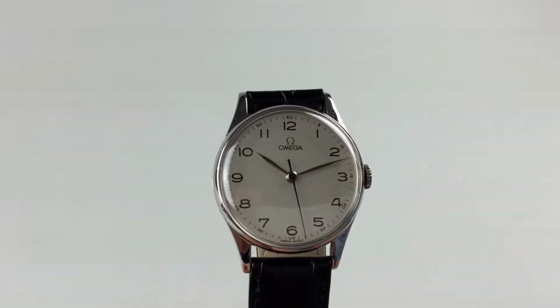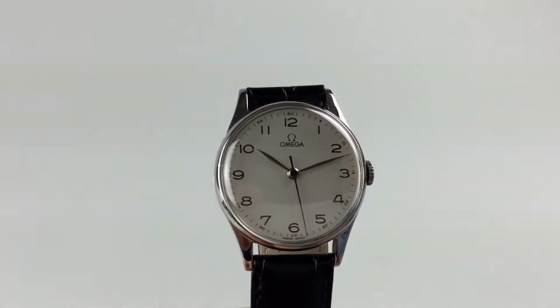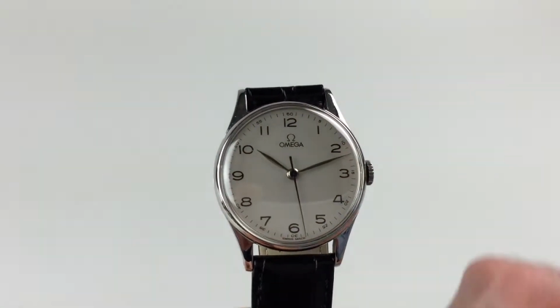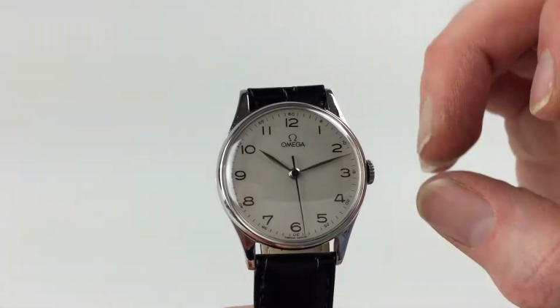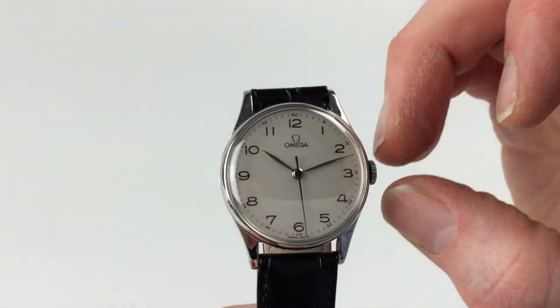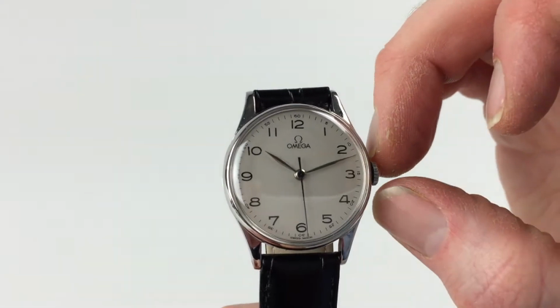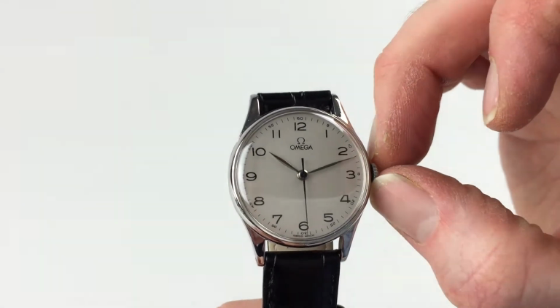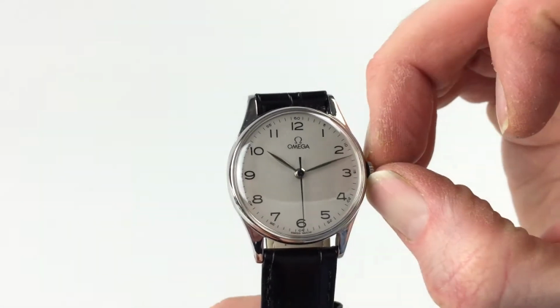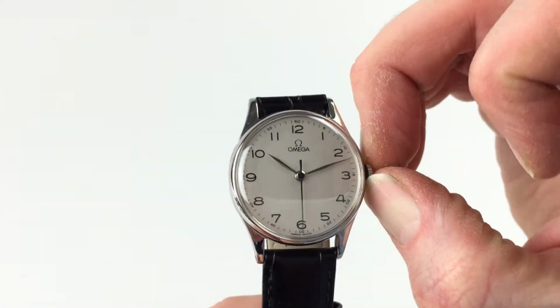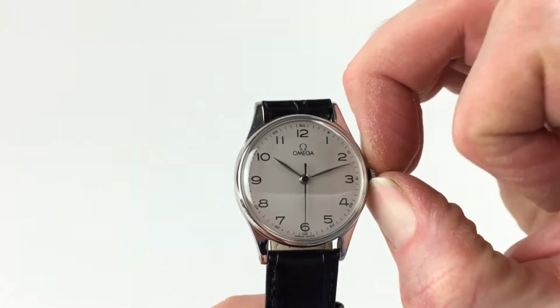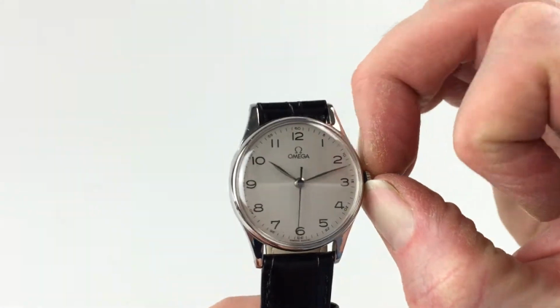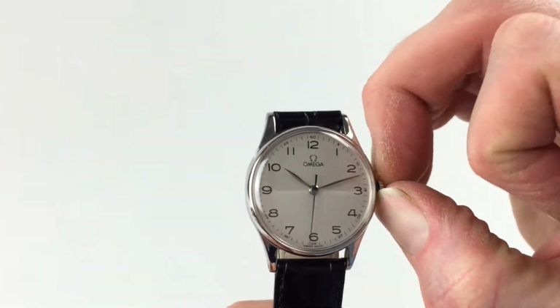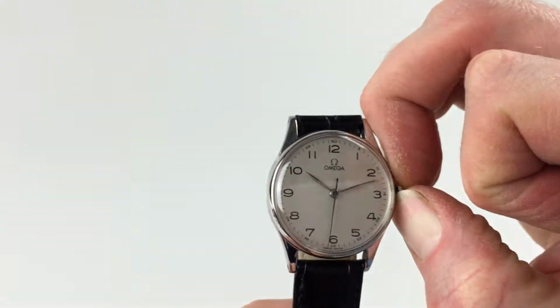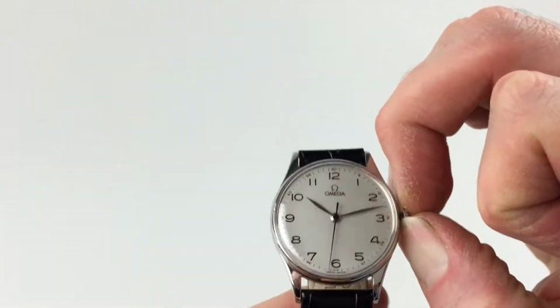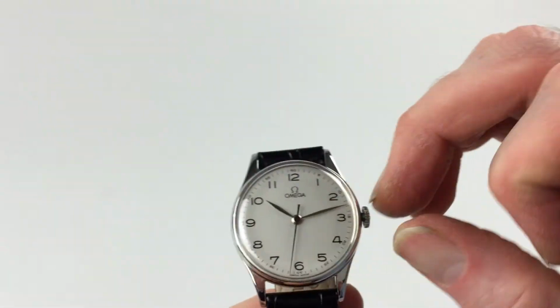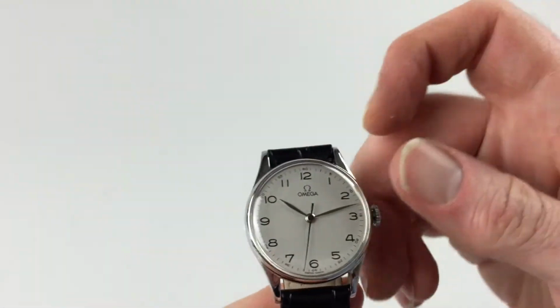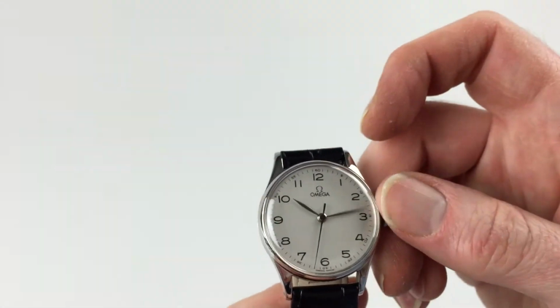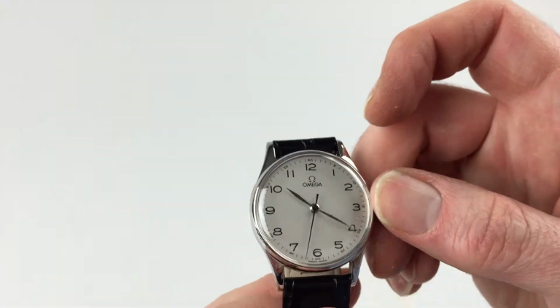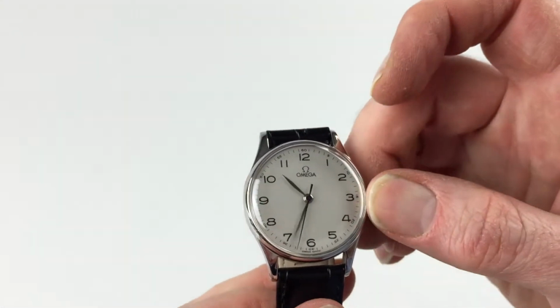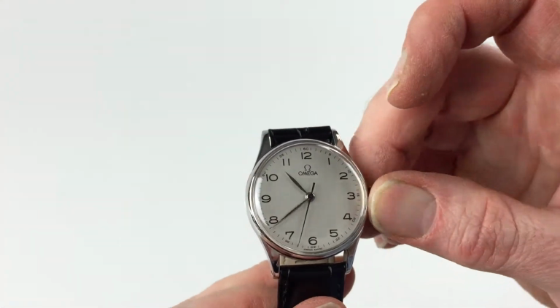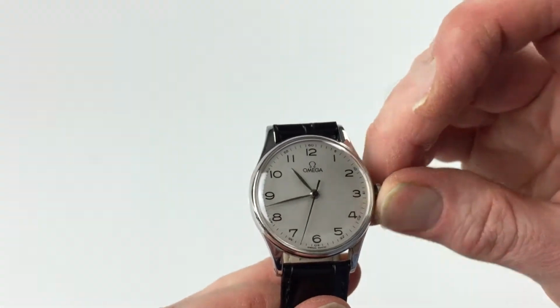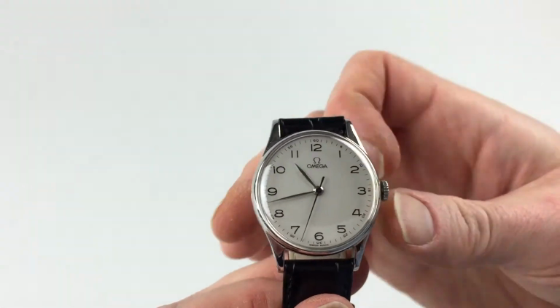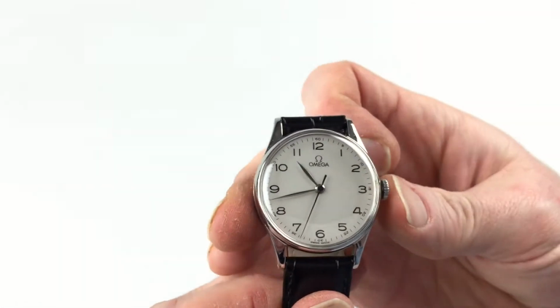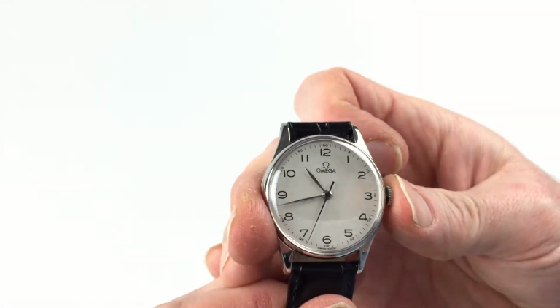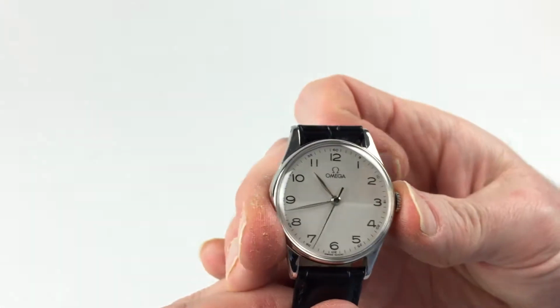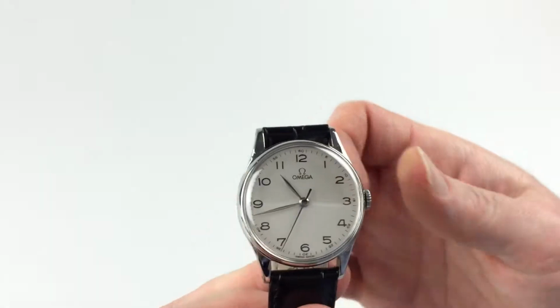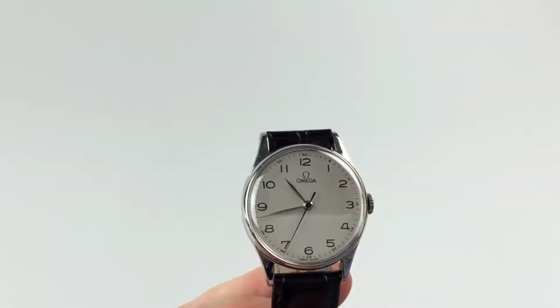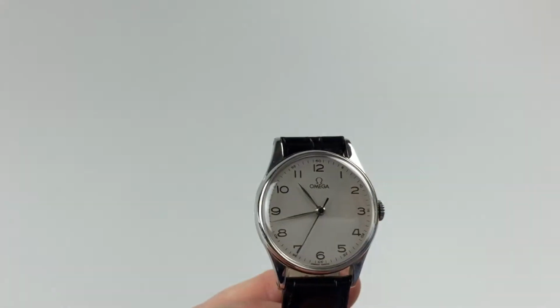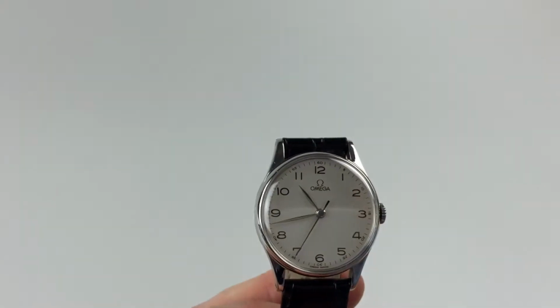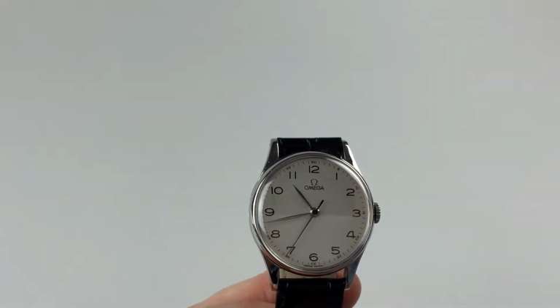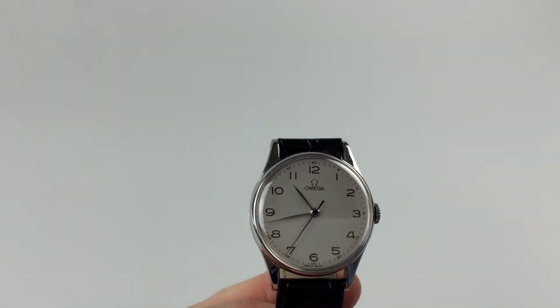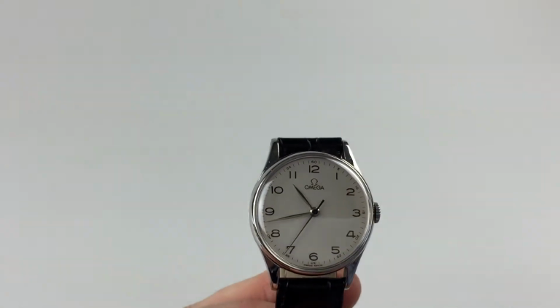In order to change the hand setting, pull the crown away from the body of the watch. You can advance the hands, push the crown back in, and the watch is ready to be worn.